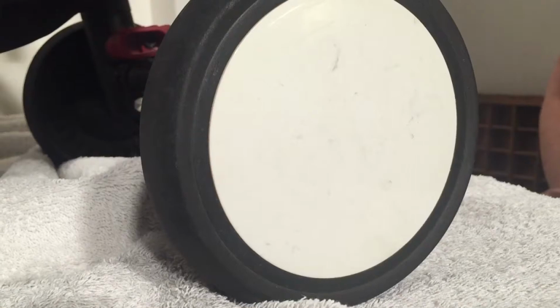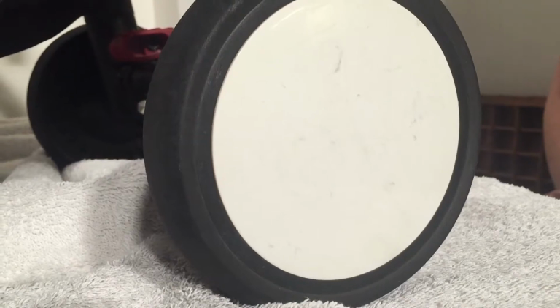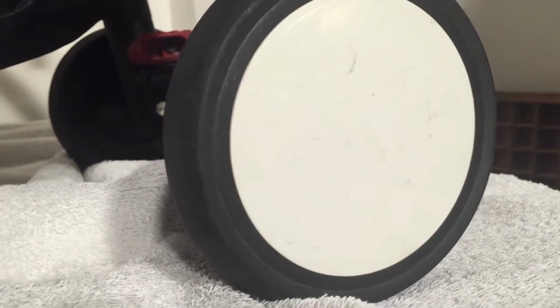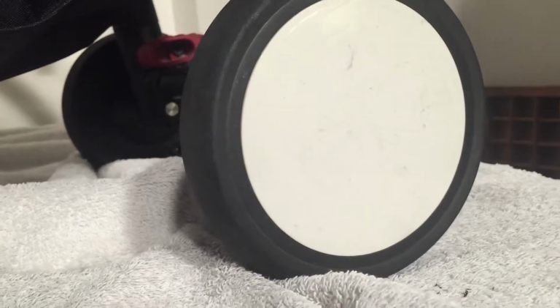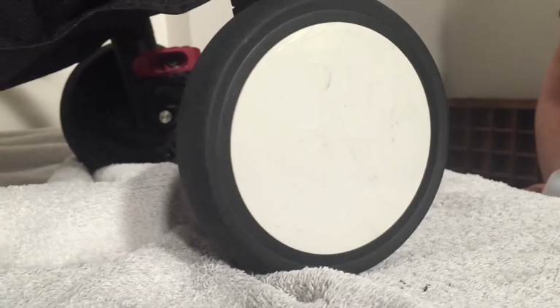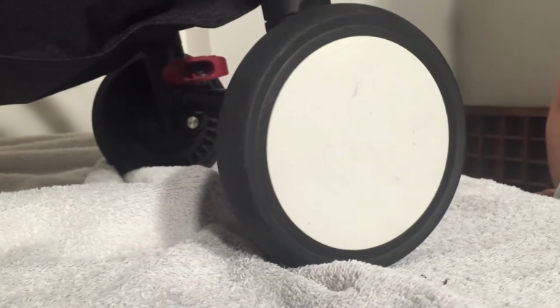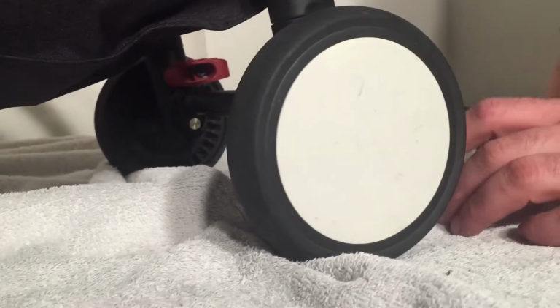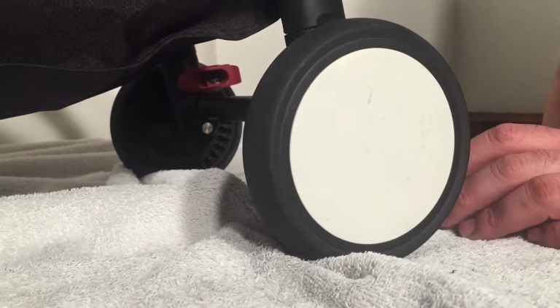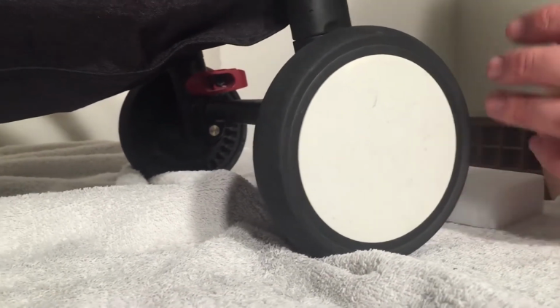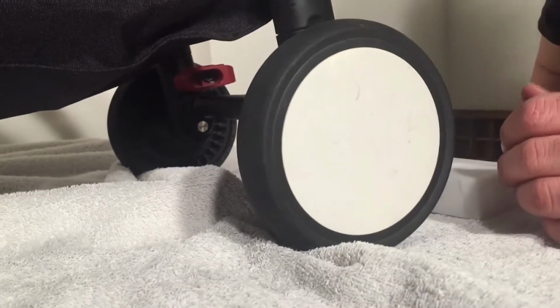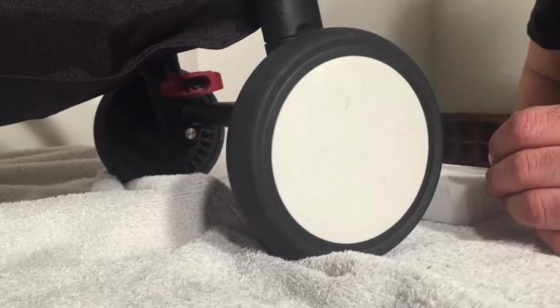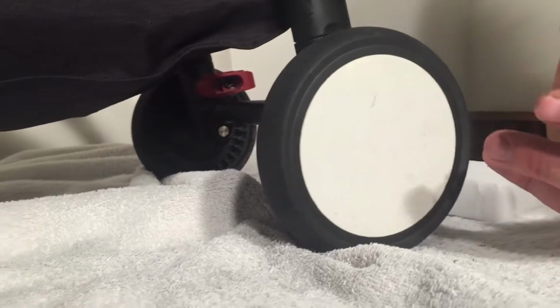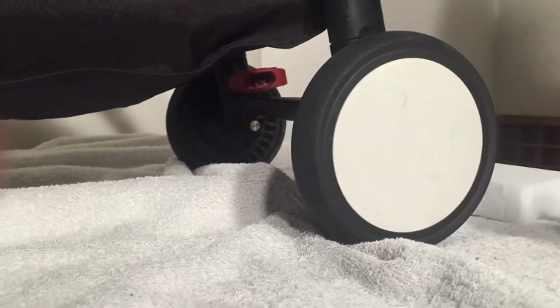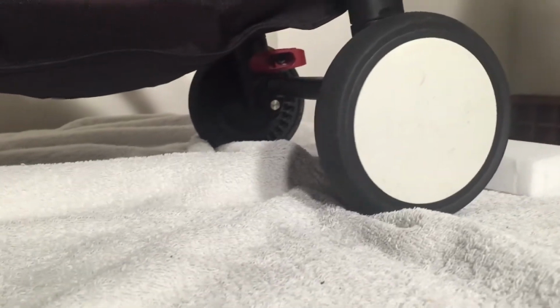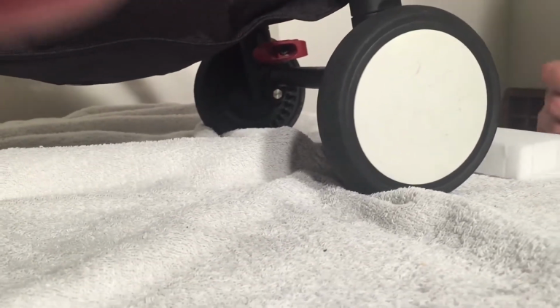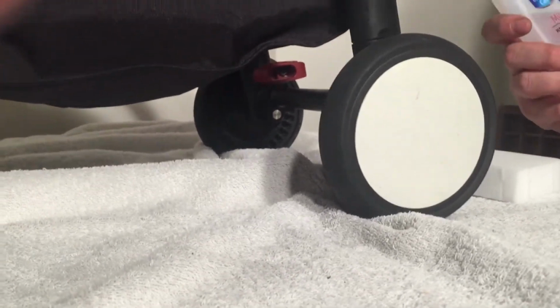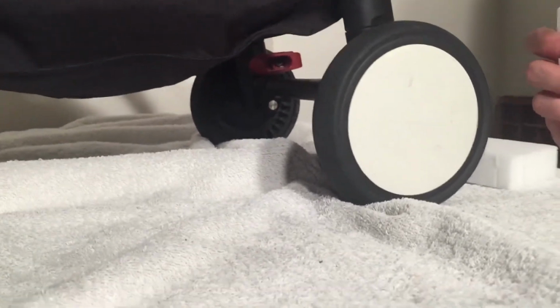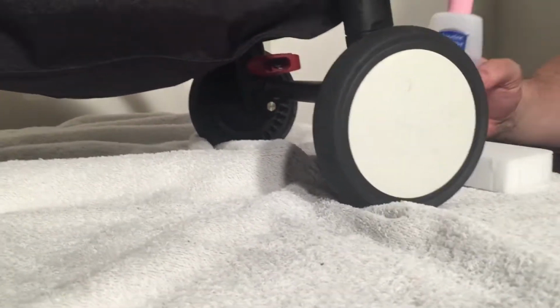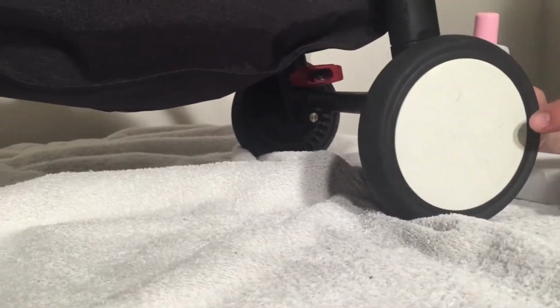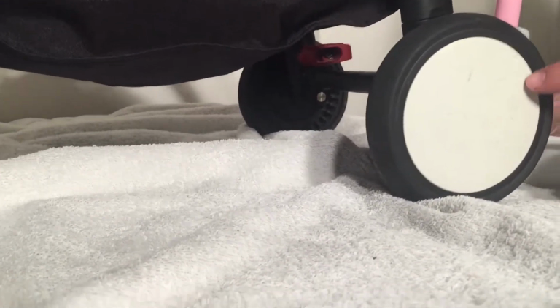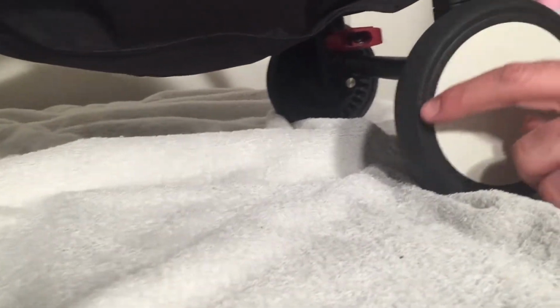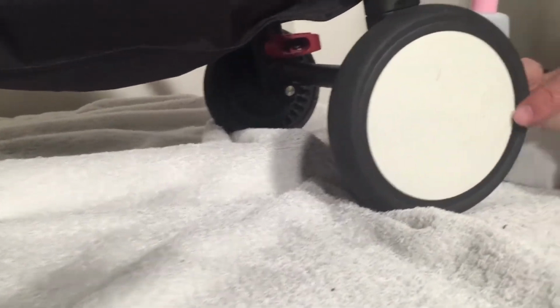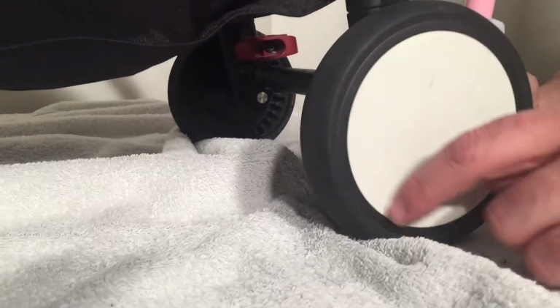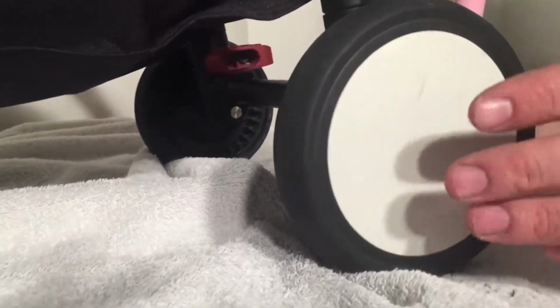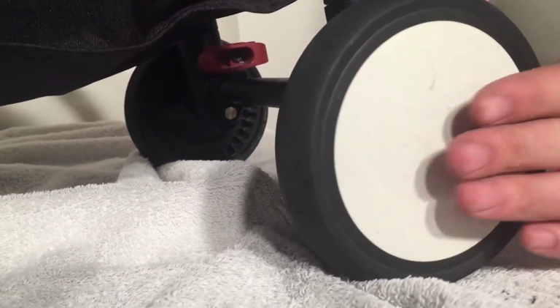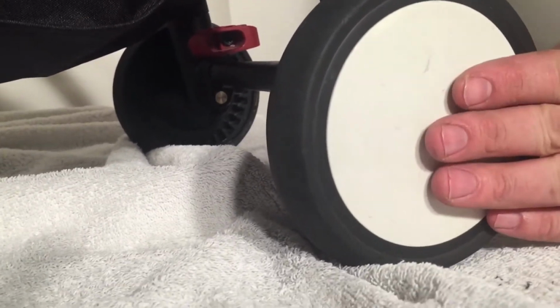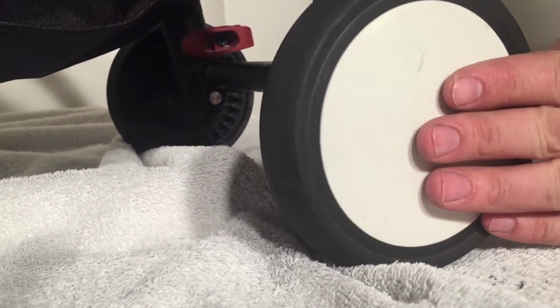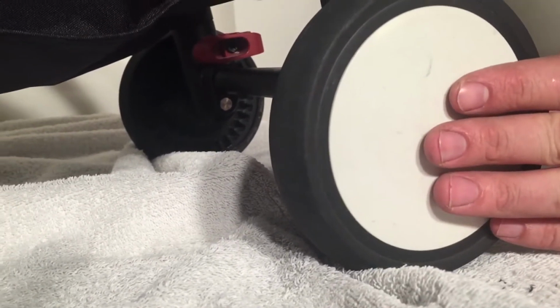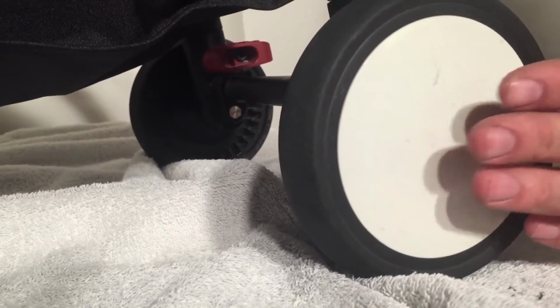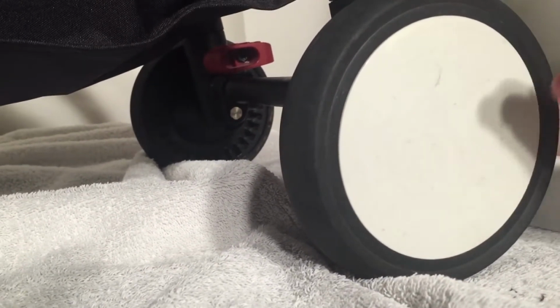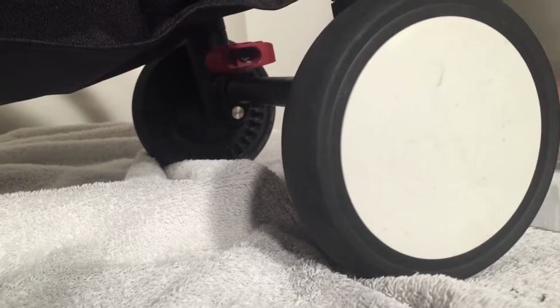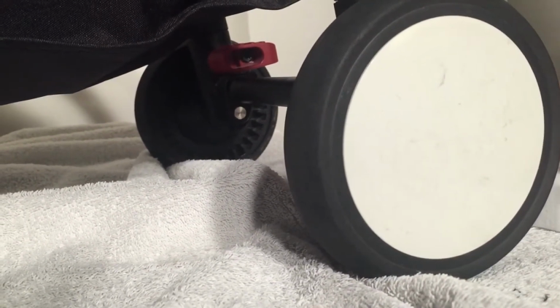This is a Baby Zen Yo-Yo and today we're going to be talking about how to clean up the chassis to make it shiny and look closer to new again. We're going to start with the white elements on the wheels themselves and talk a little bit about the white chassis as well.